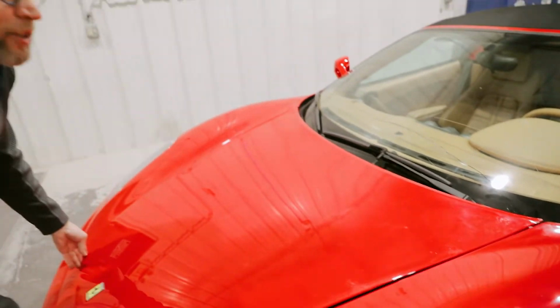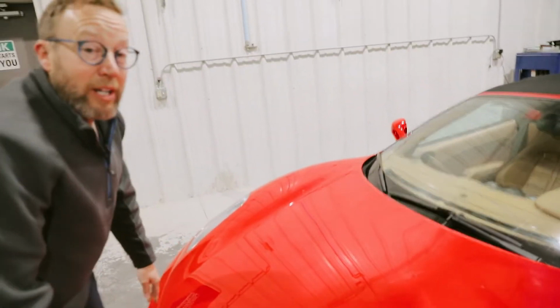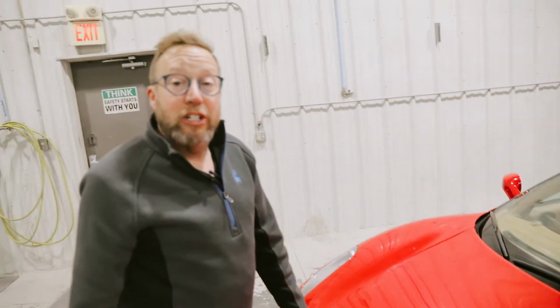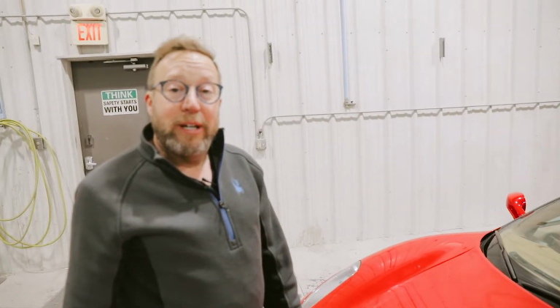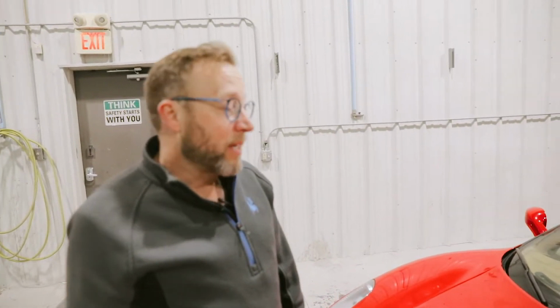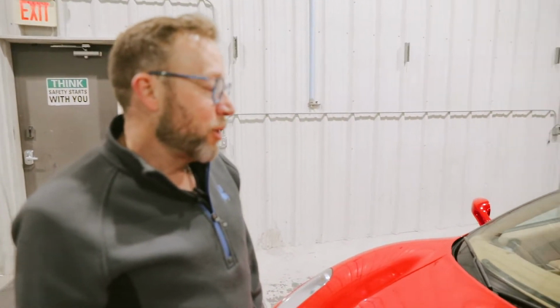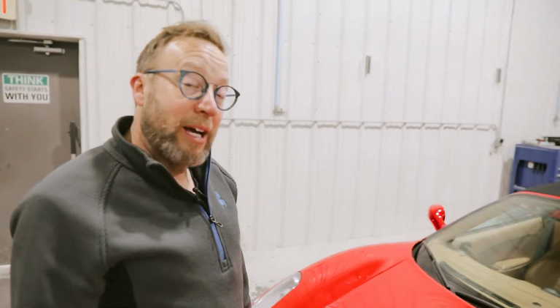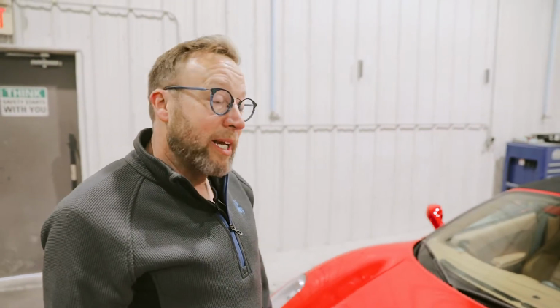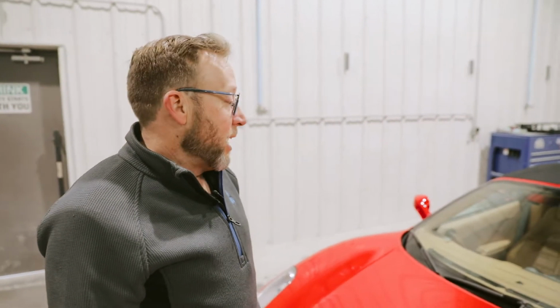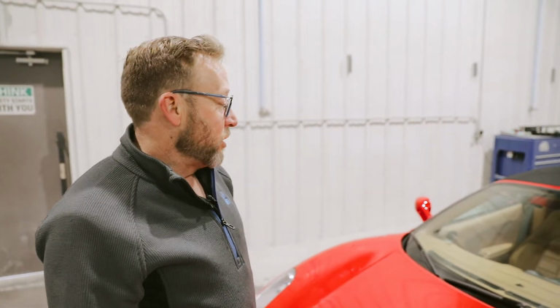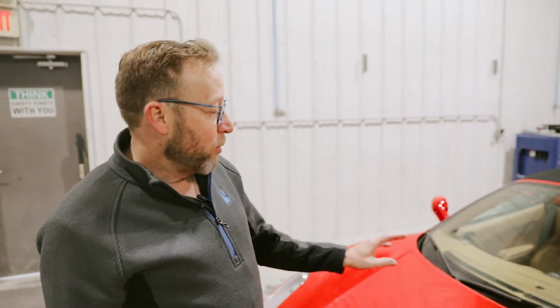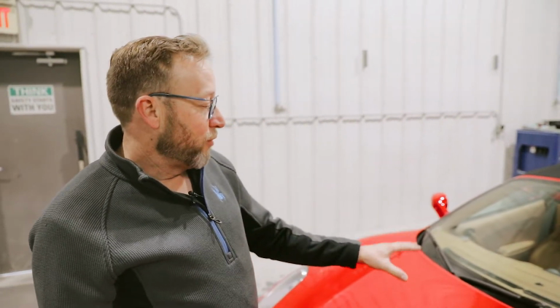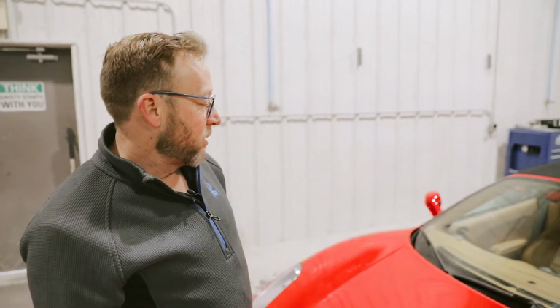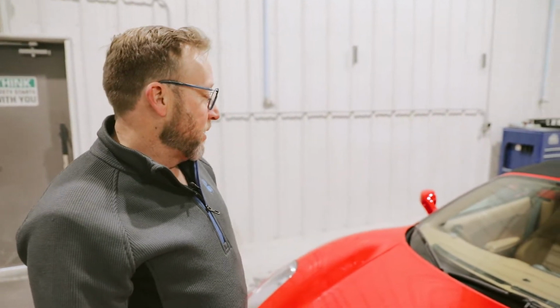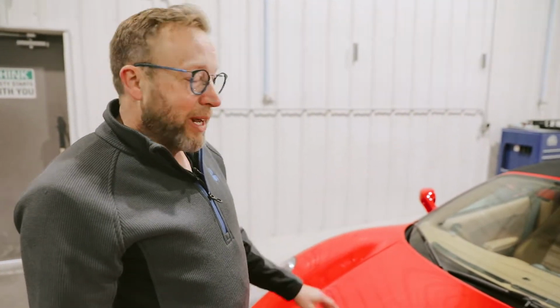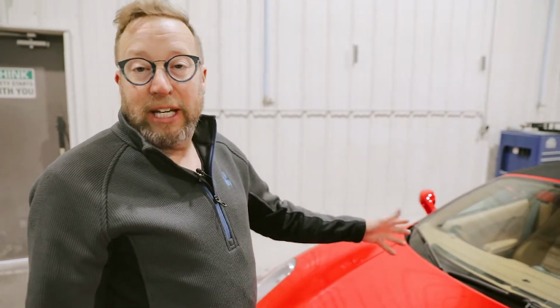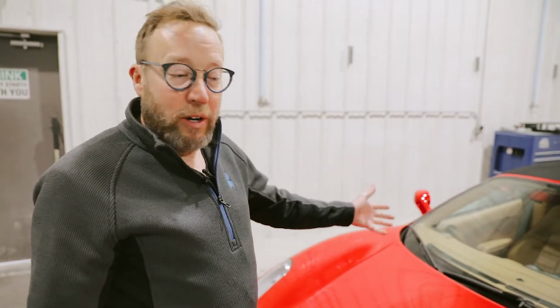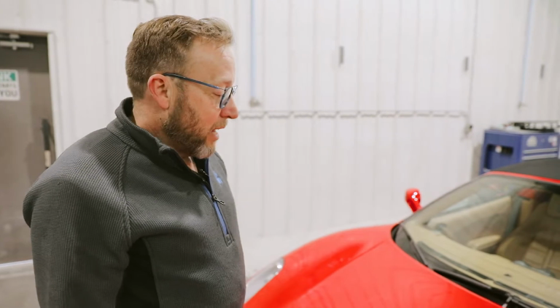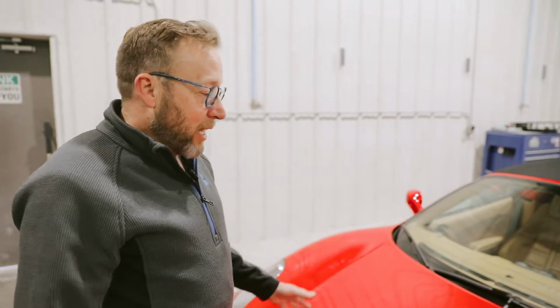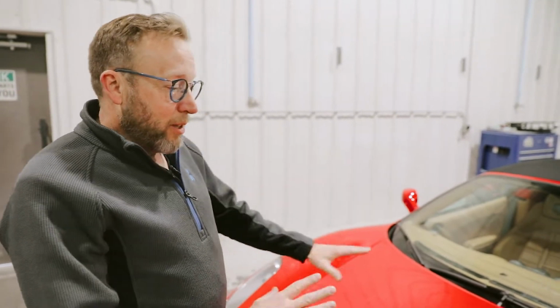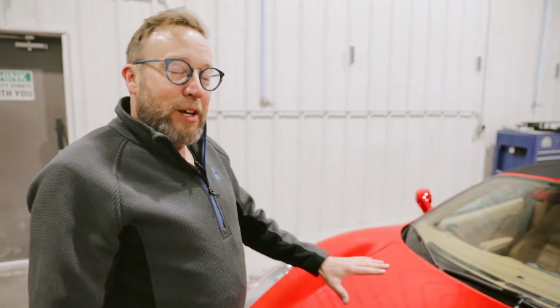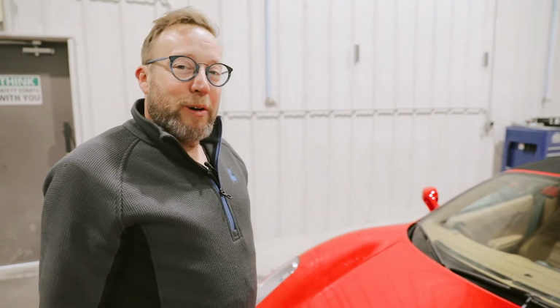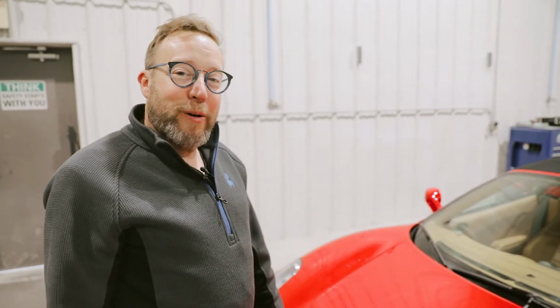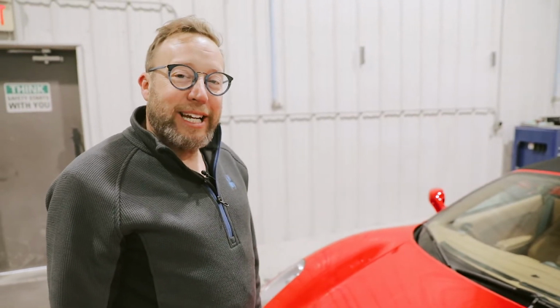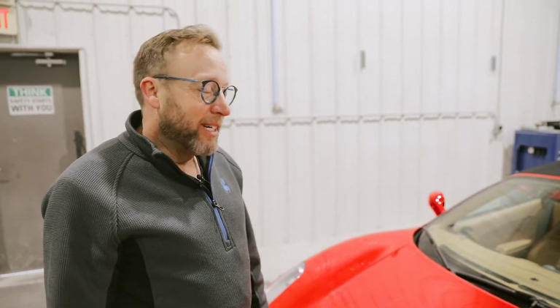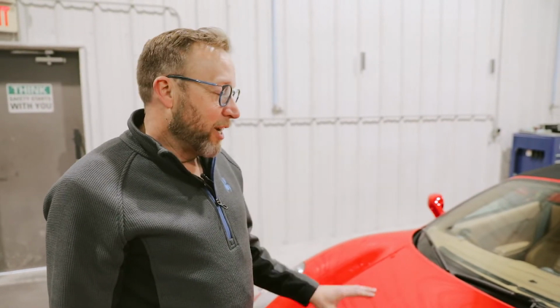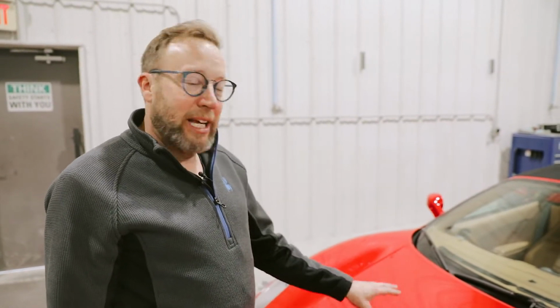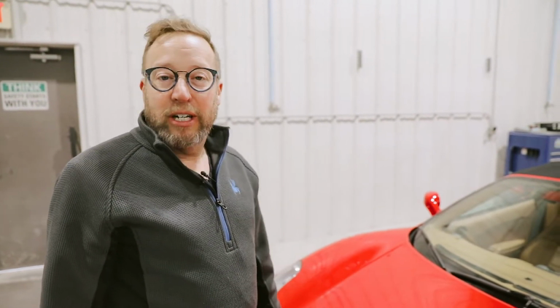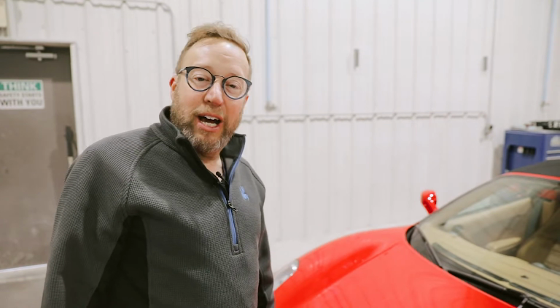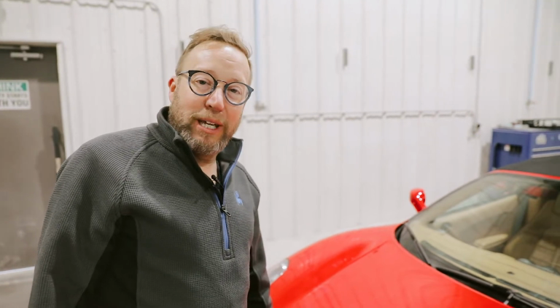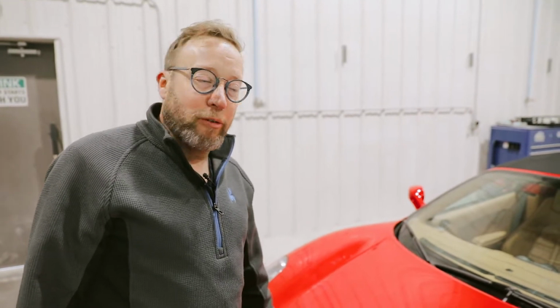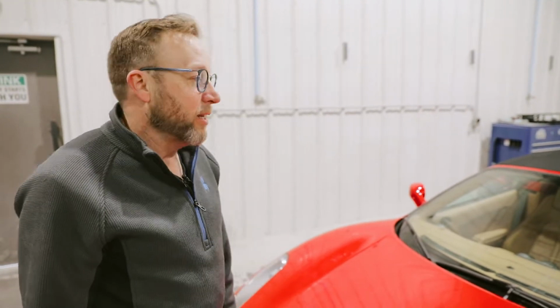We're waiting on hood hinges to come in — should be here in about another week. We do have the windshield for it, waiting on some vents for it. Hopefully we can save the hood; if not, we'll be replacing it.